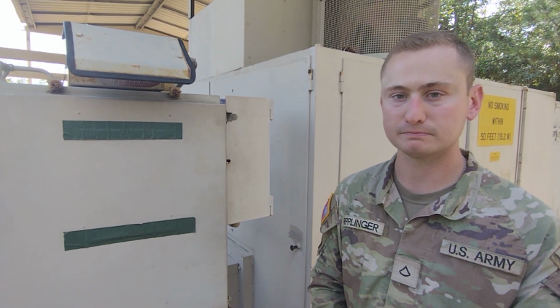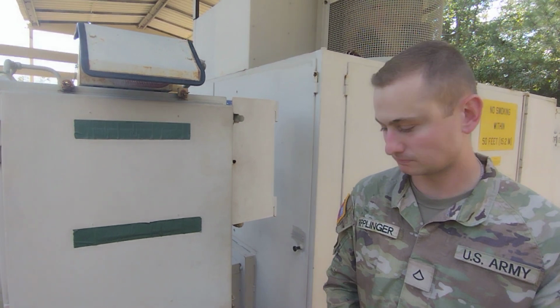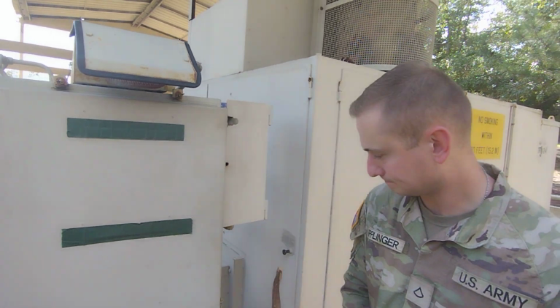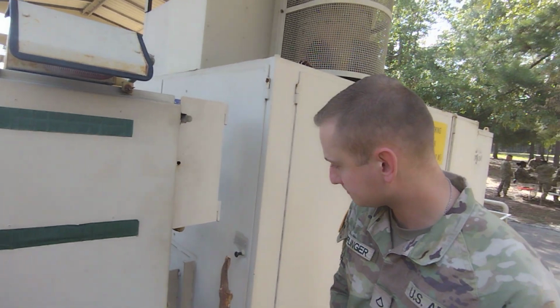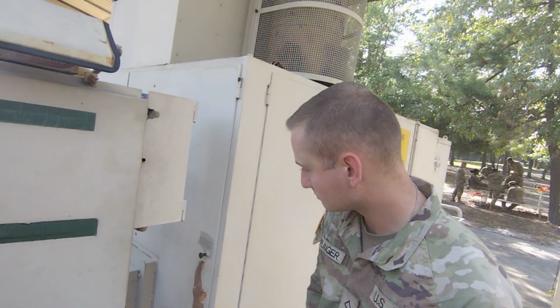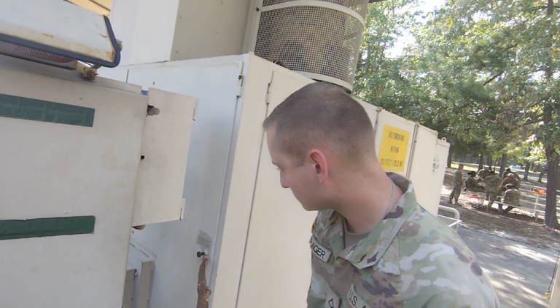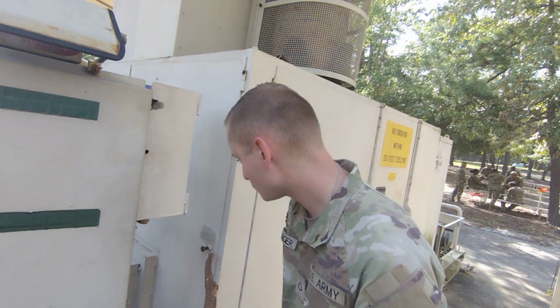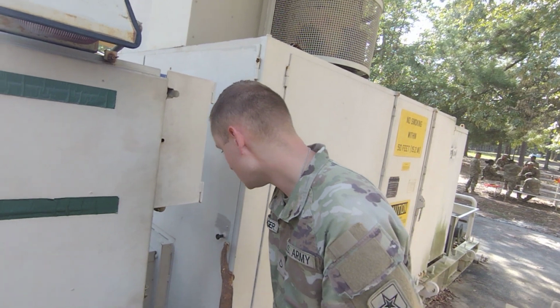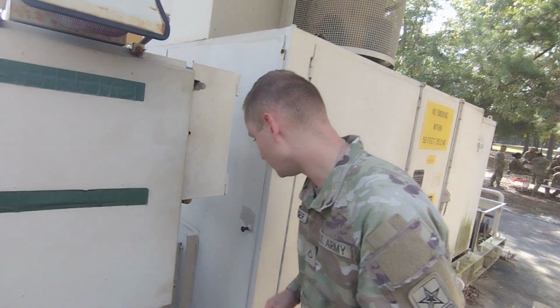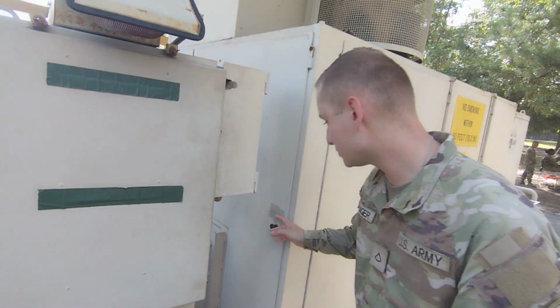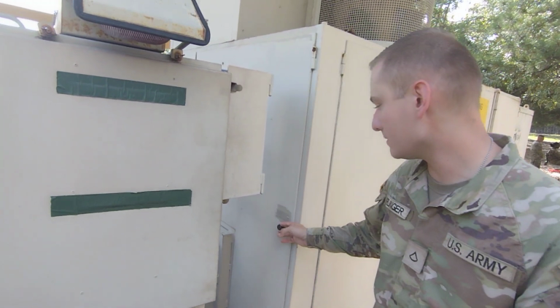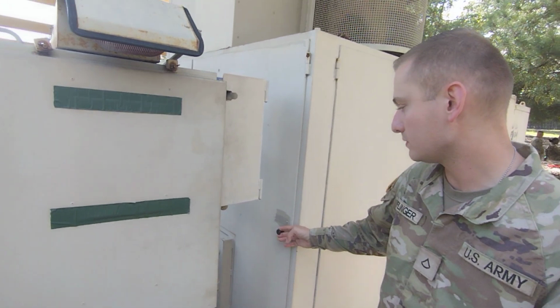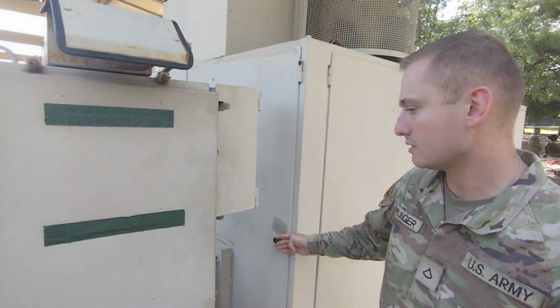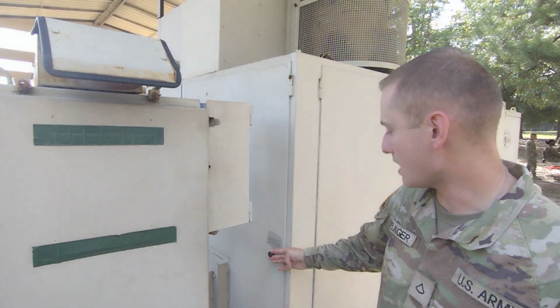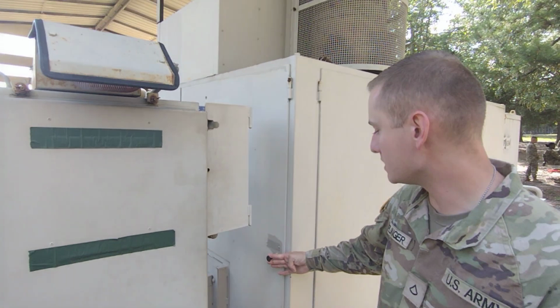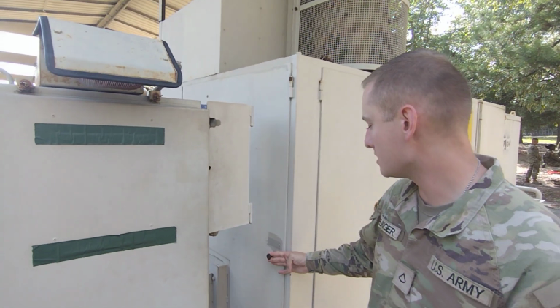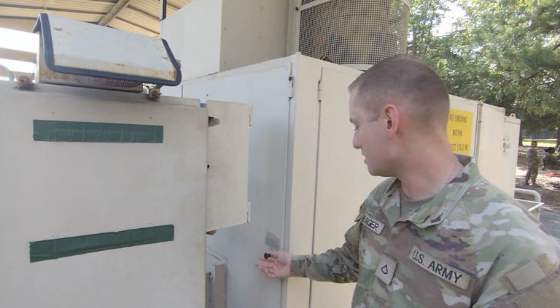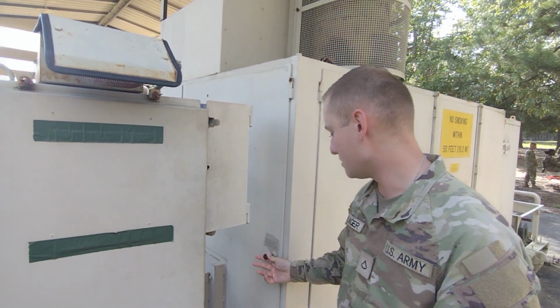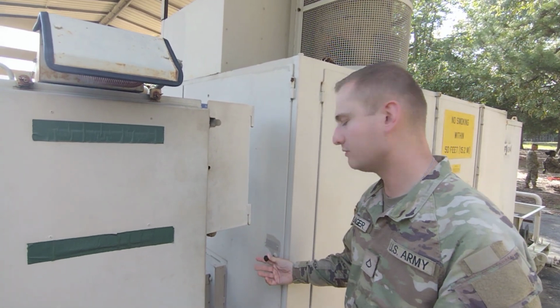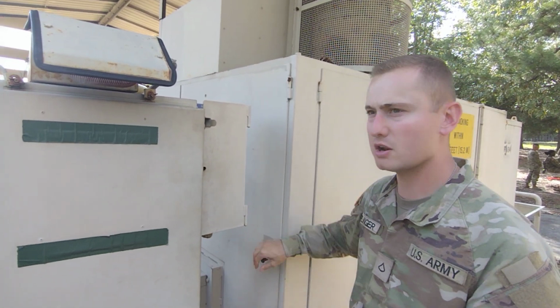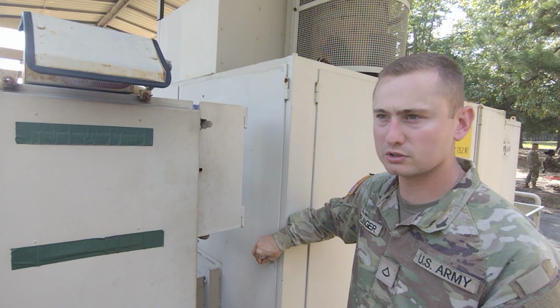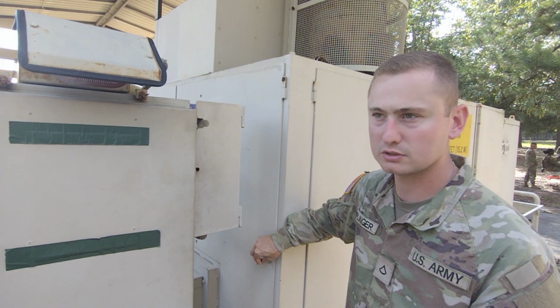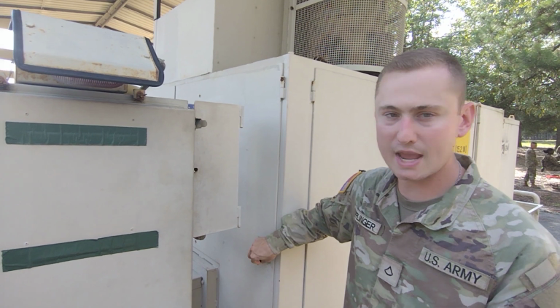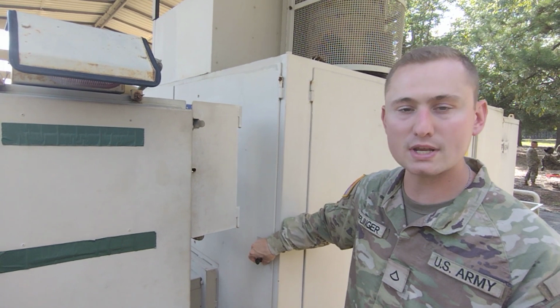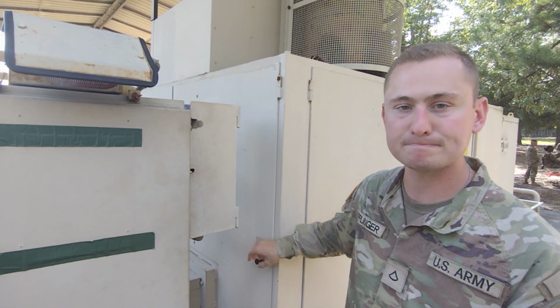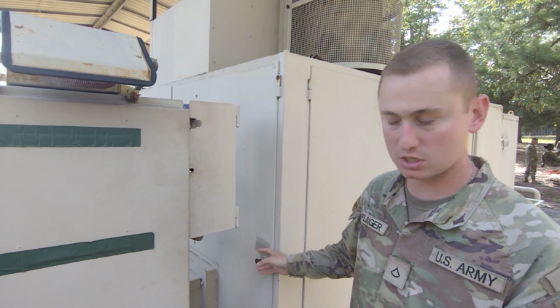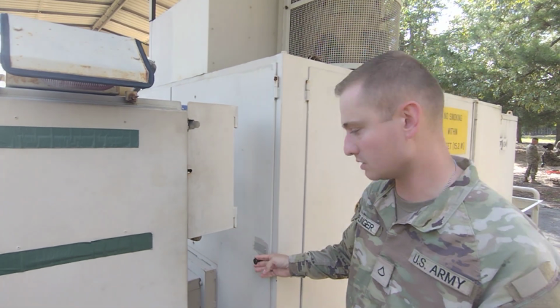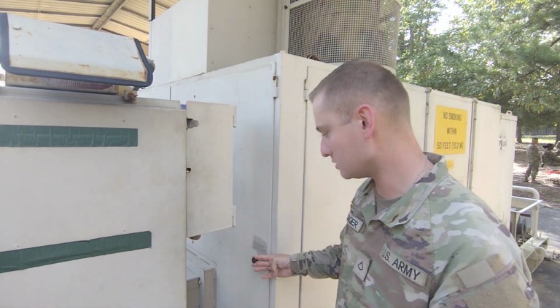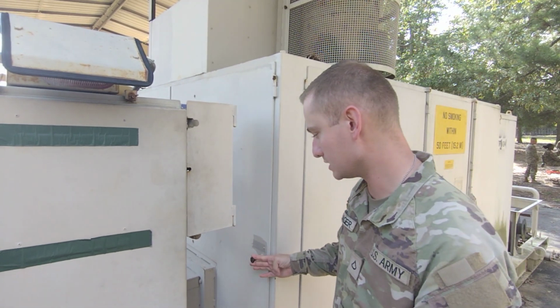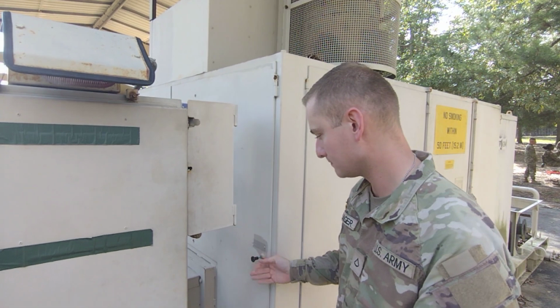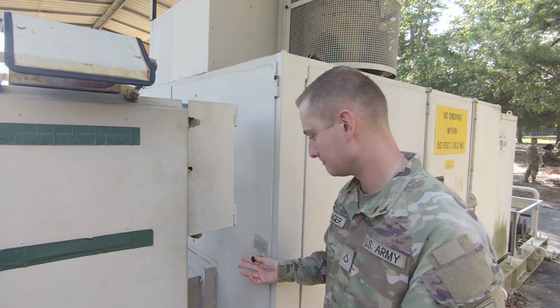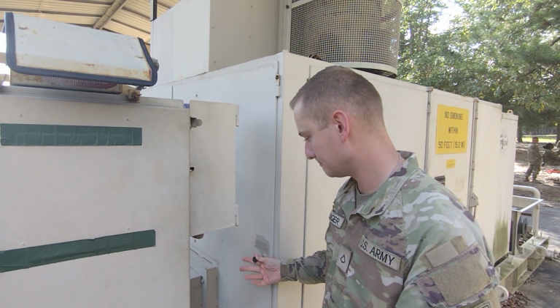And when would you use this right here? For your cold start — that would be if you're under 28 degrees, you're going to go ahead and use this.